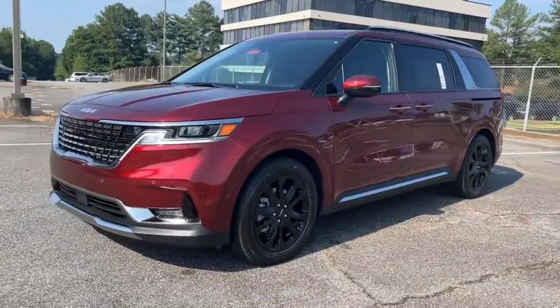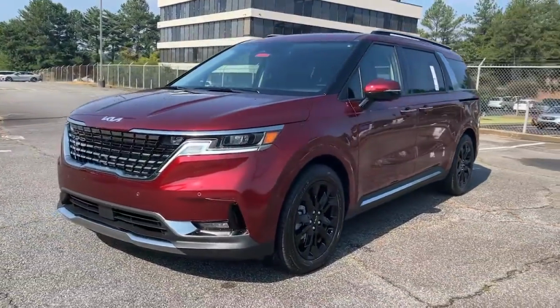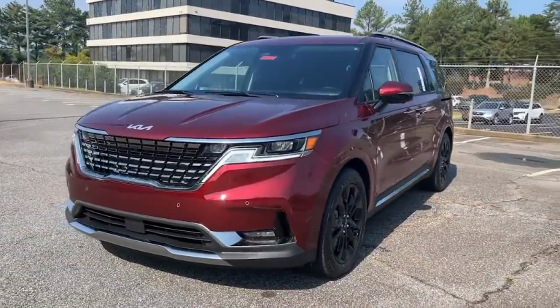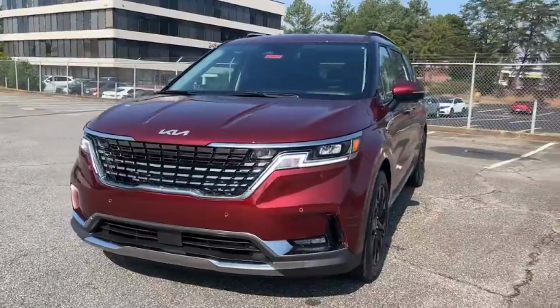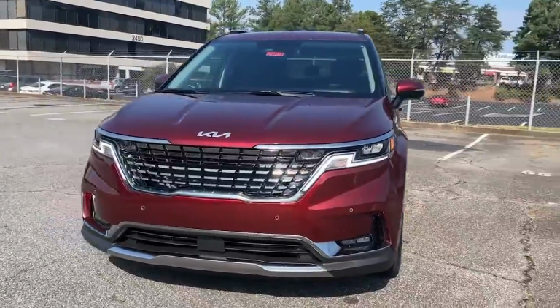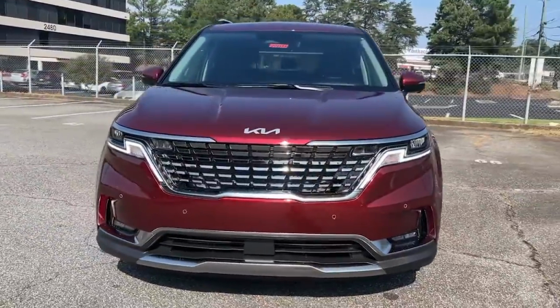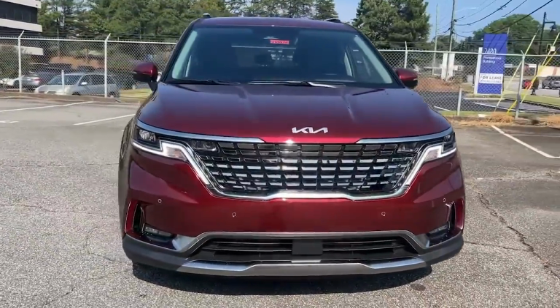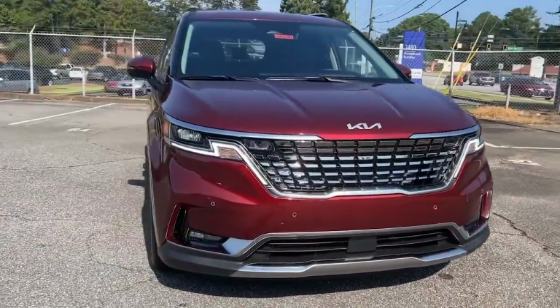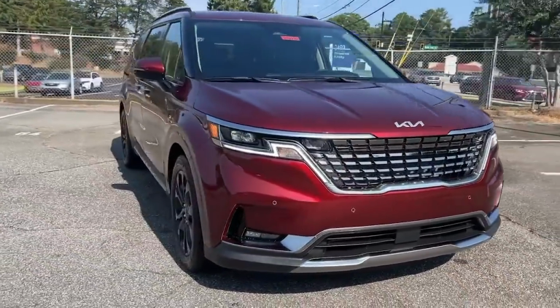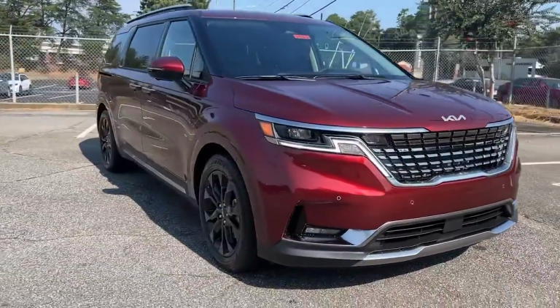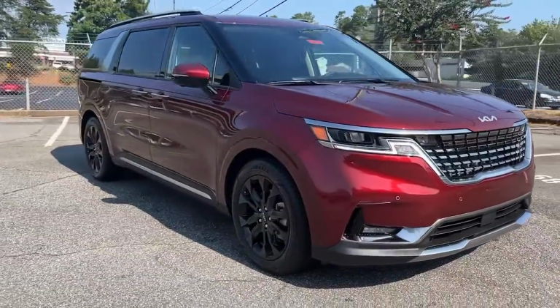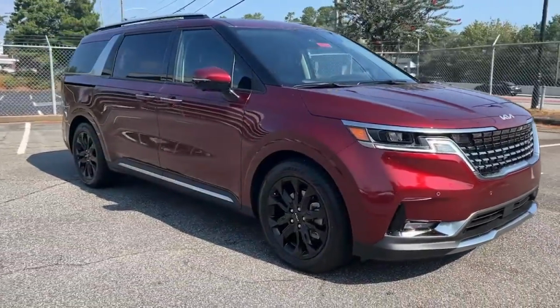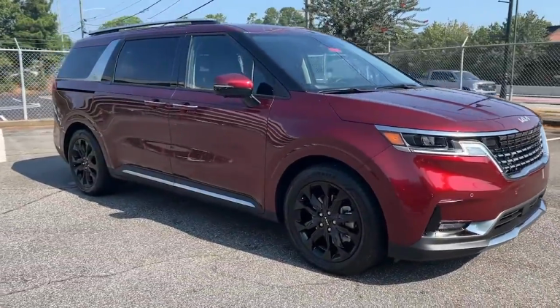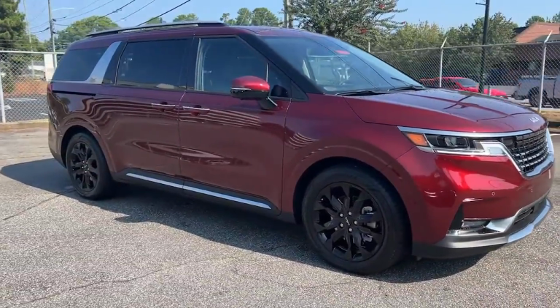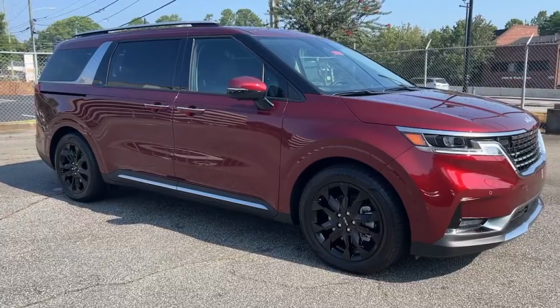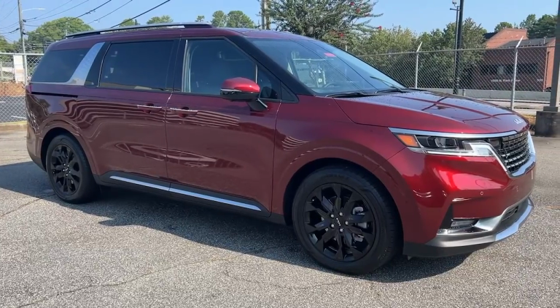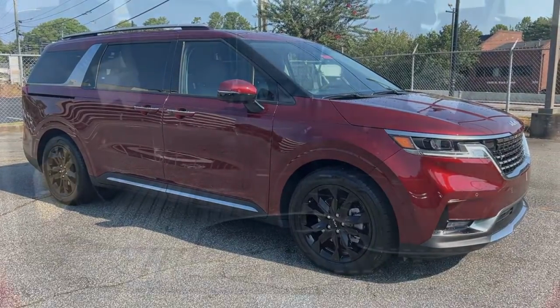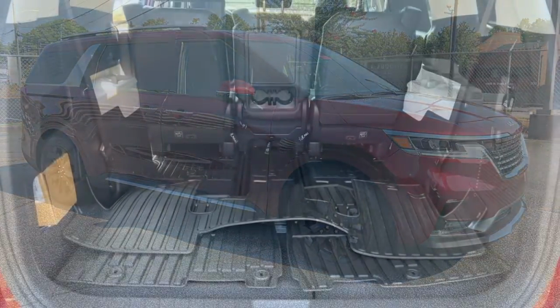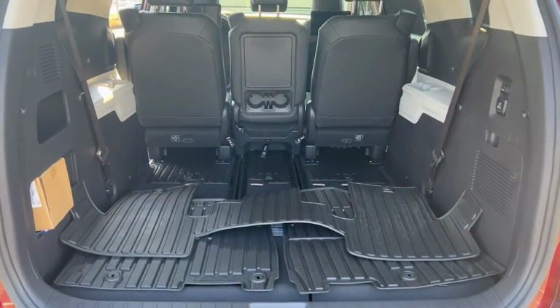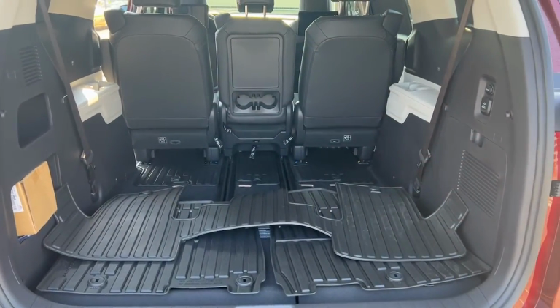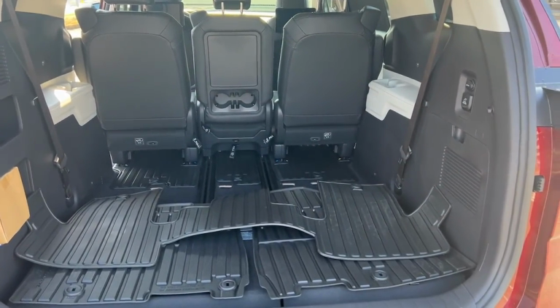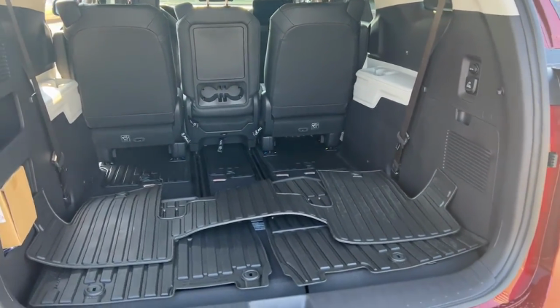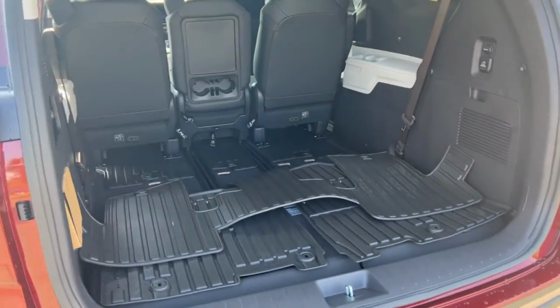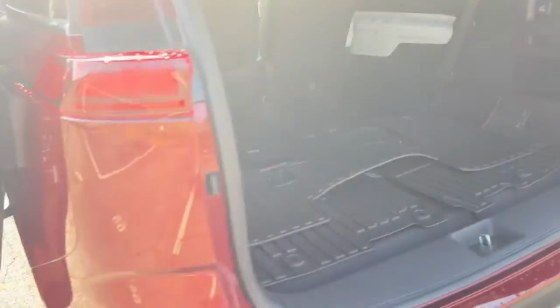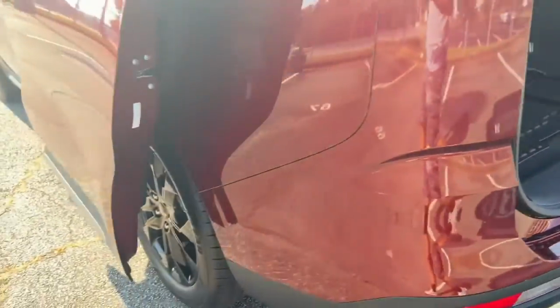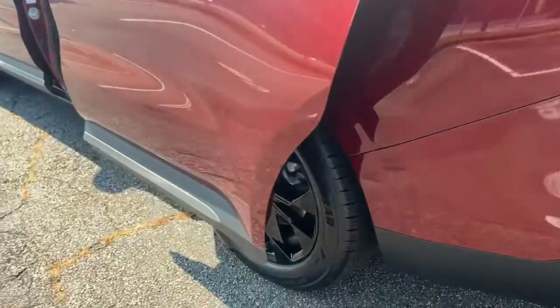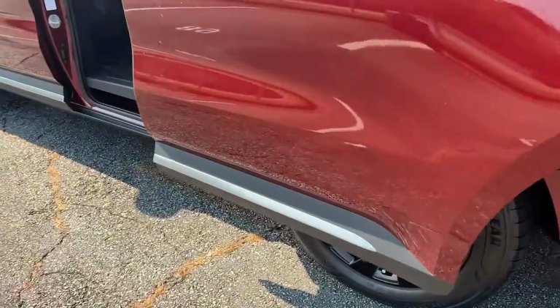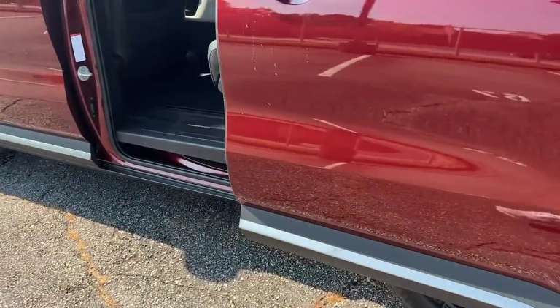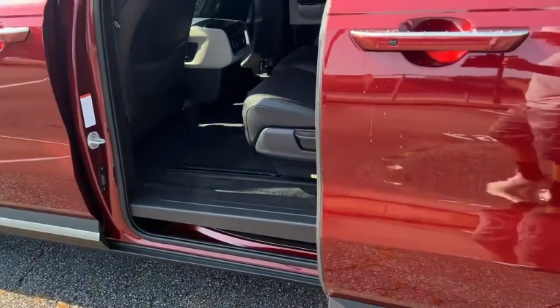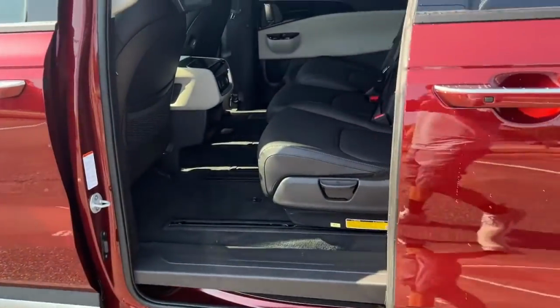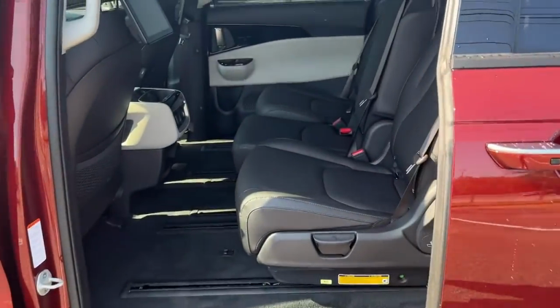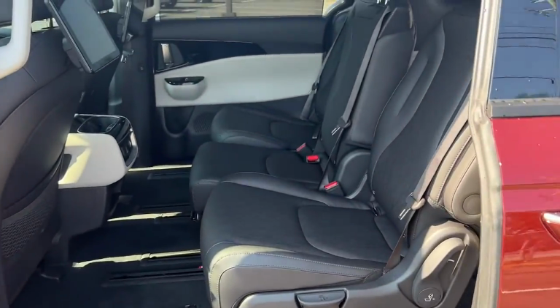The following are some of this vehicle's highlighted options: hands-free liftgate, keyless entry, navigation system, backup camera, lane keeping assist, power passenger seat, fog lamps, keyless start, heated mirrors, and power liftgate.